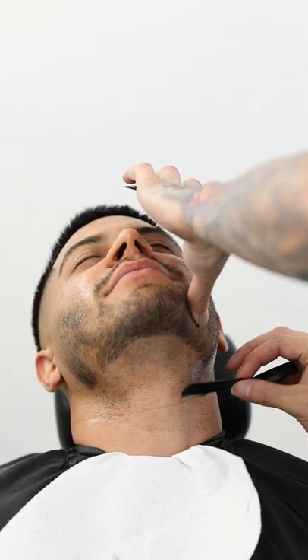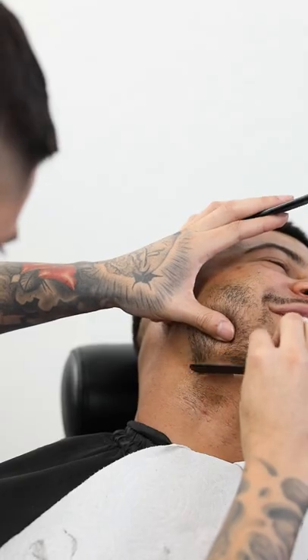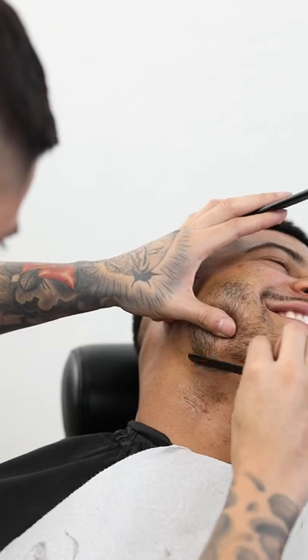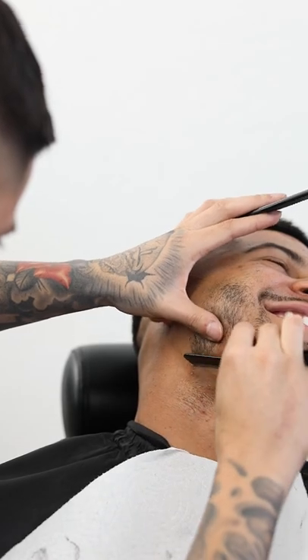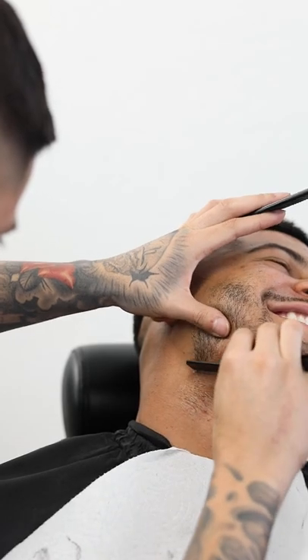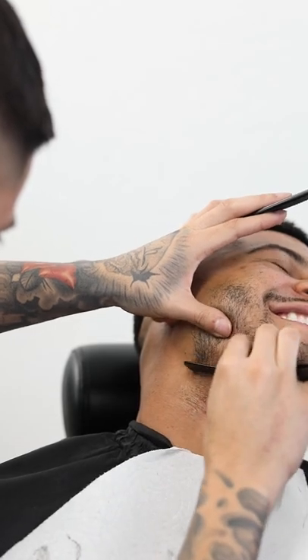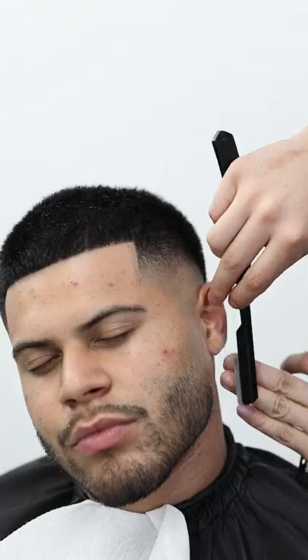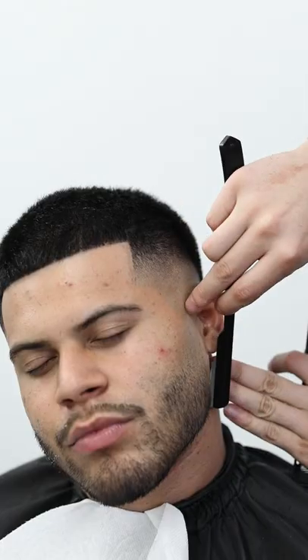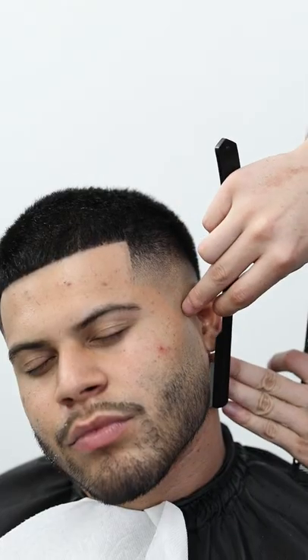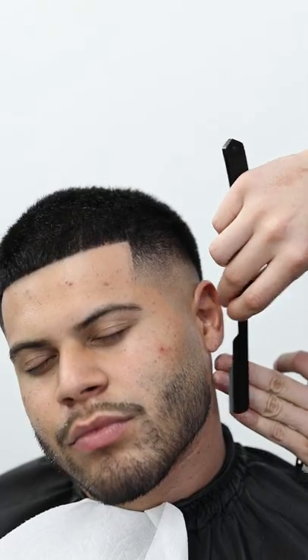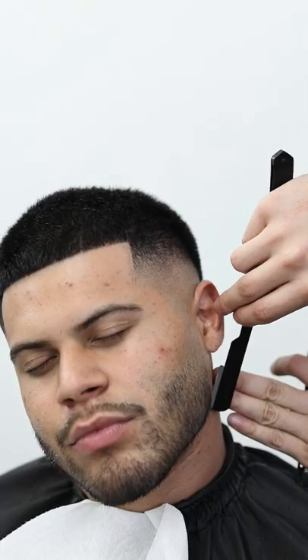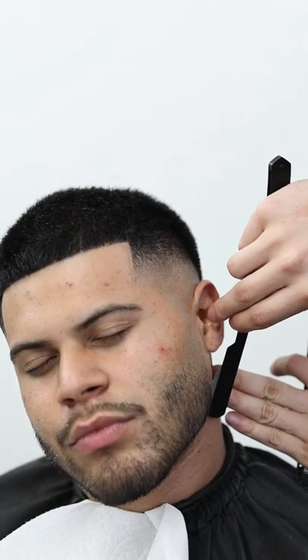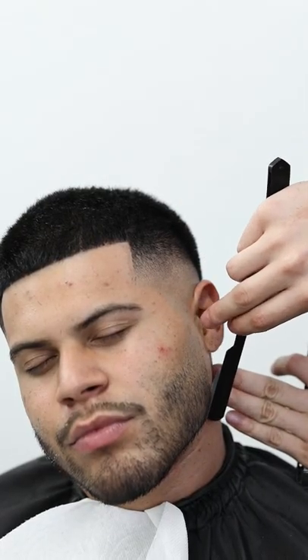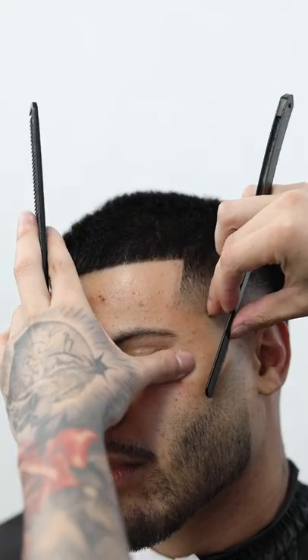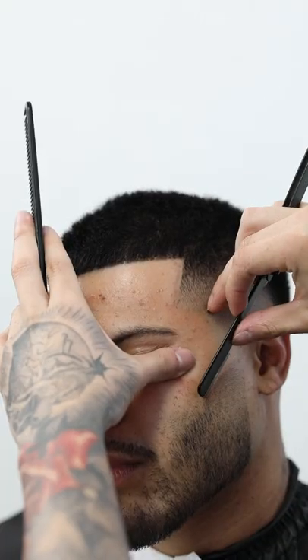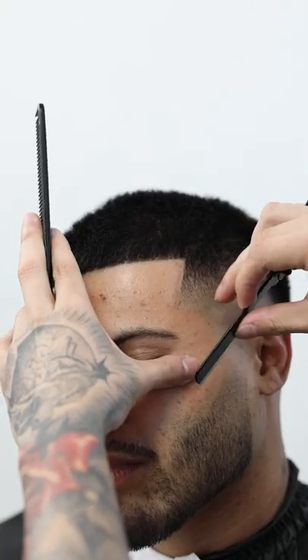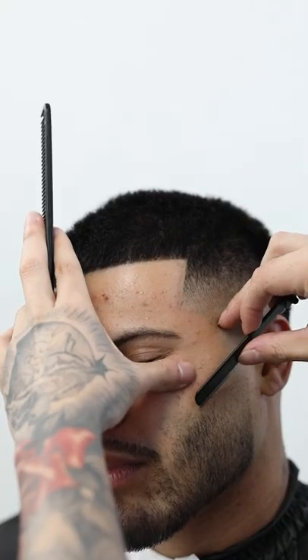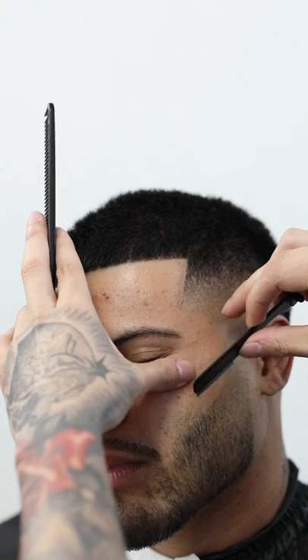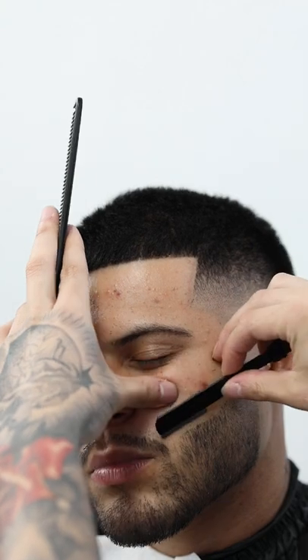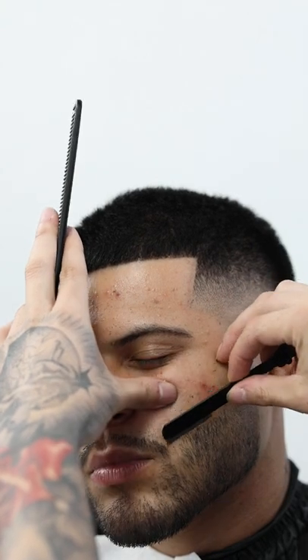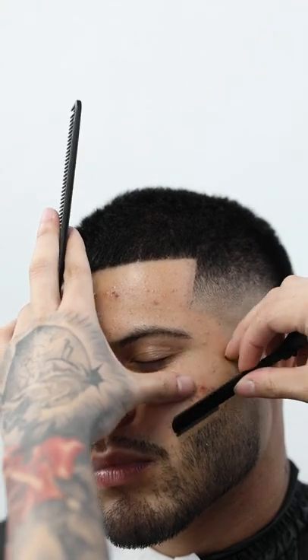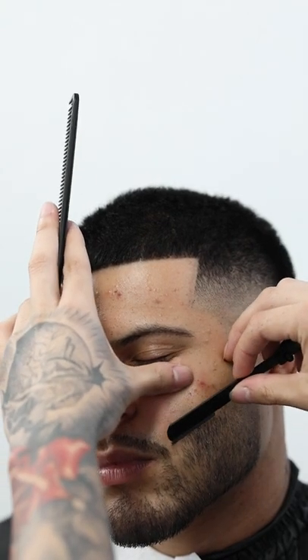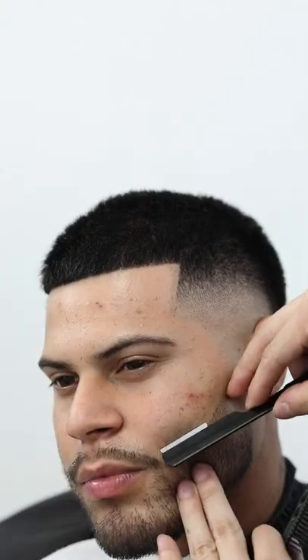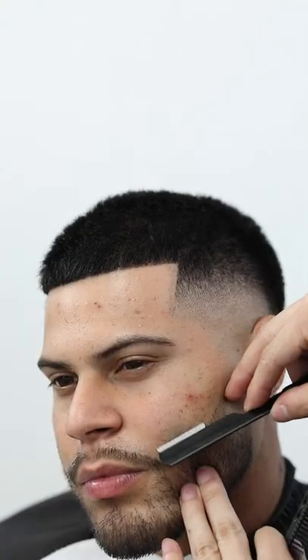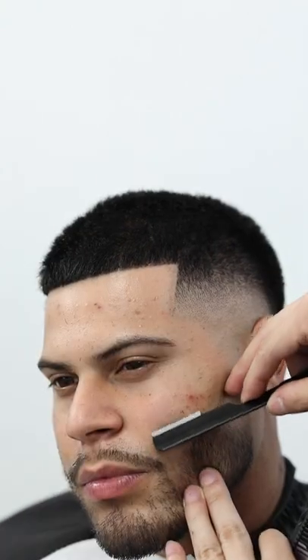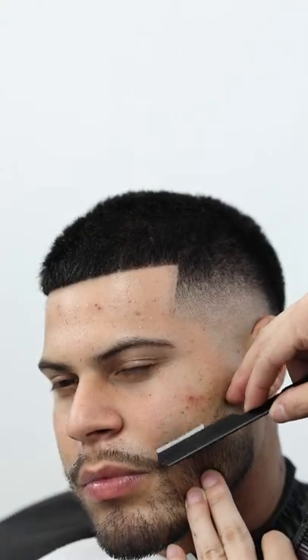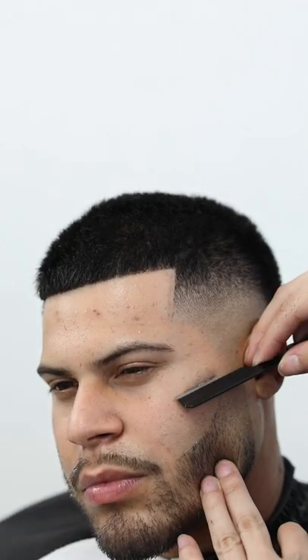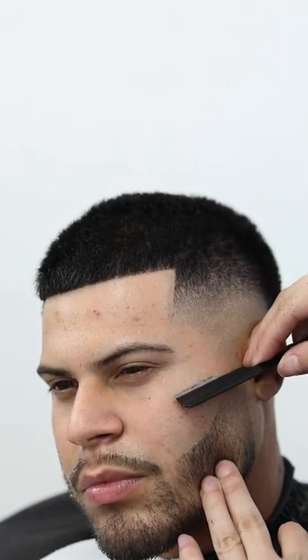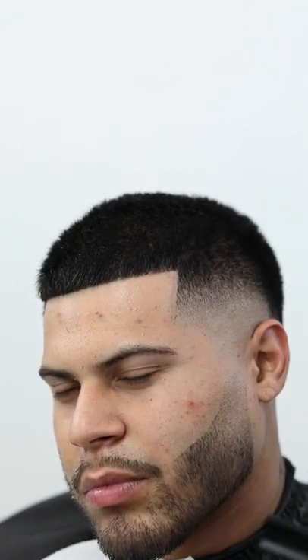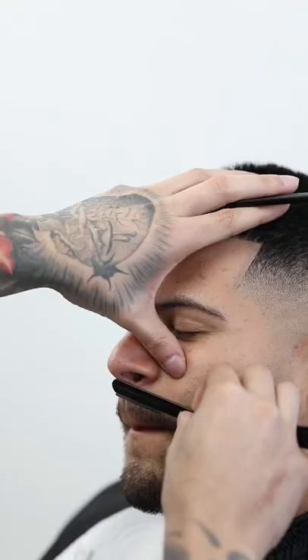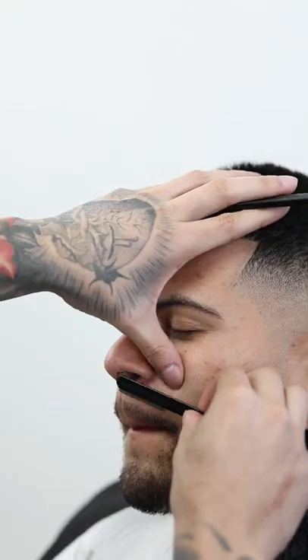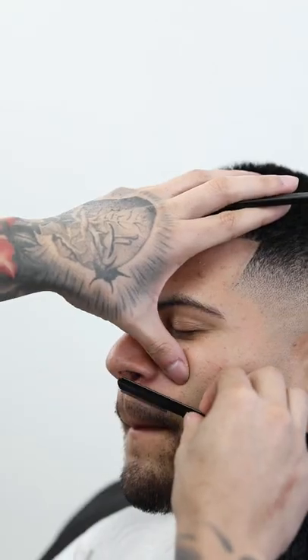Feel free to check out our matte black Turkish razors at Fadeculture.co. And right here on the cheek area, once I shave through the line I'll come back with the reverse shave just to get deeper to the skin for a longer lasting shave.